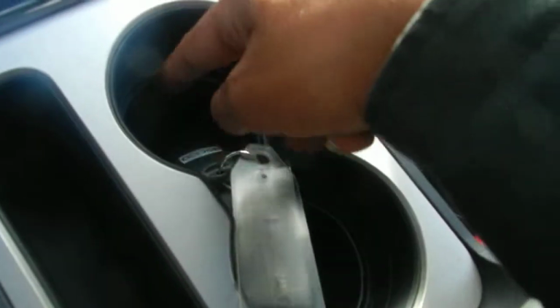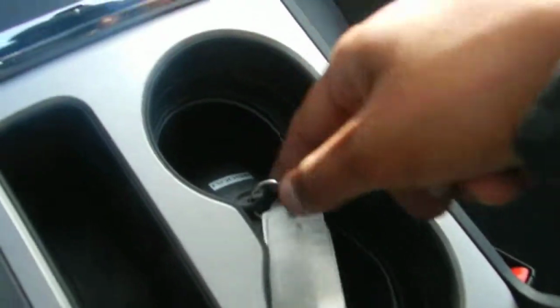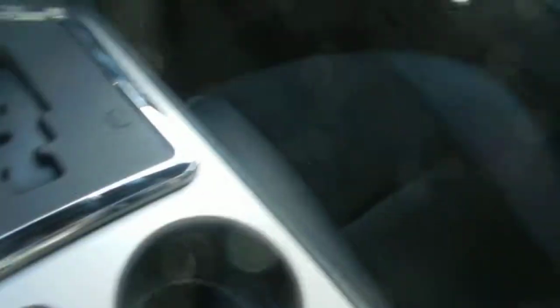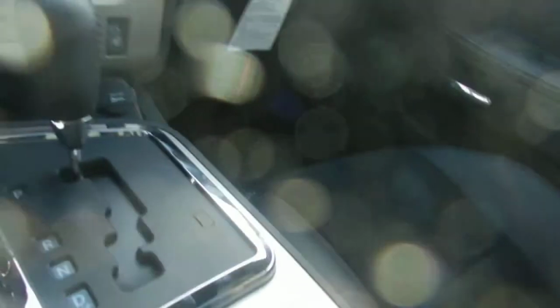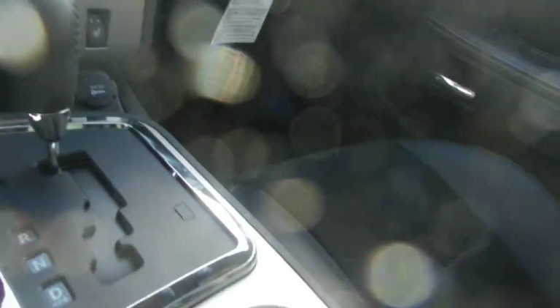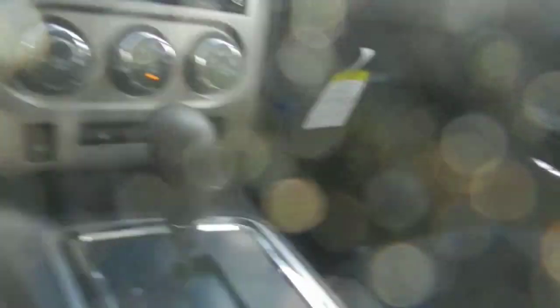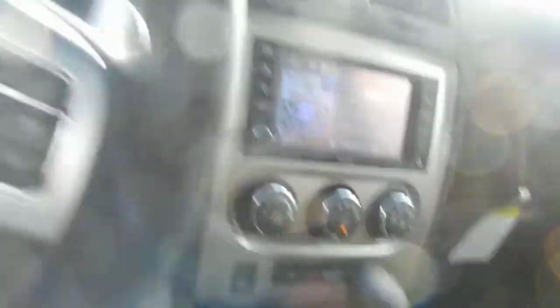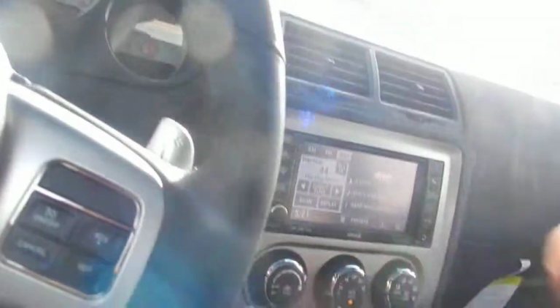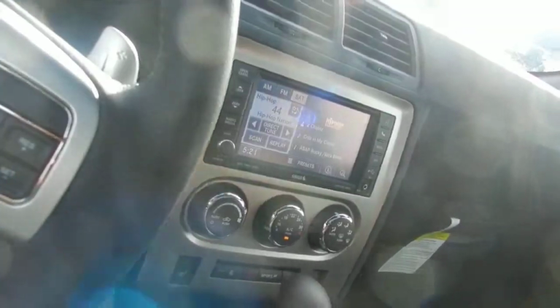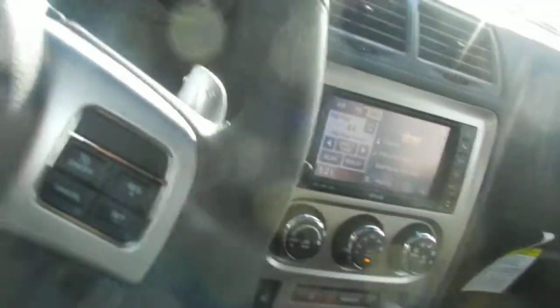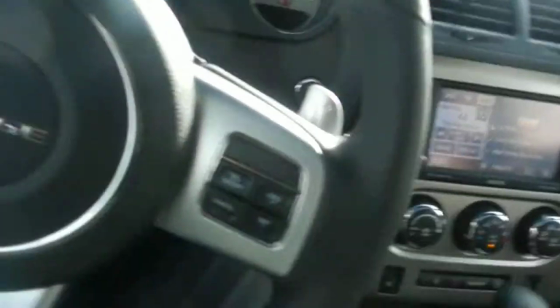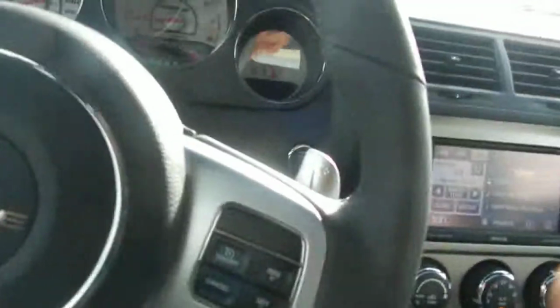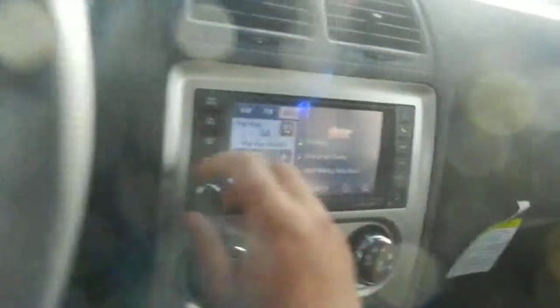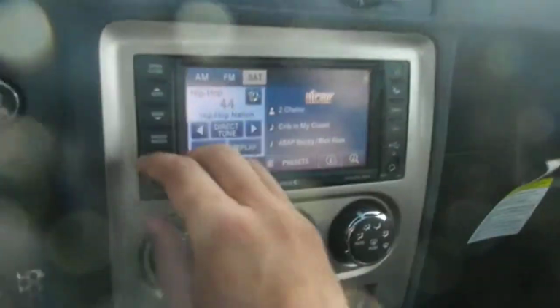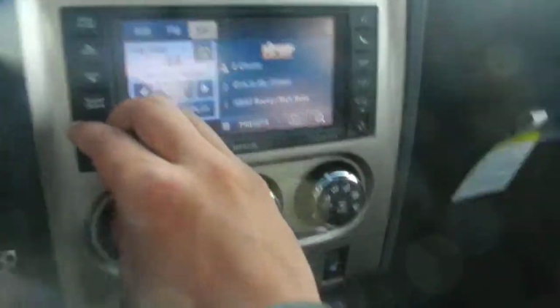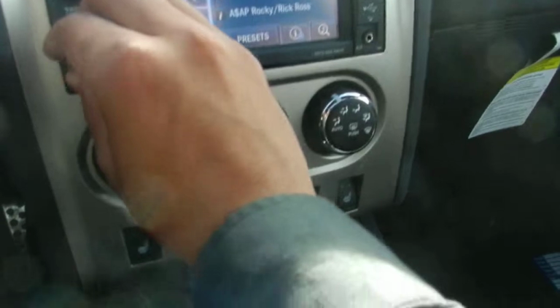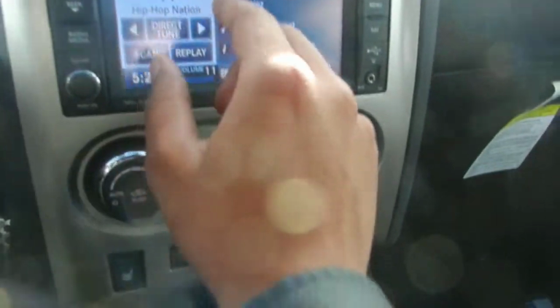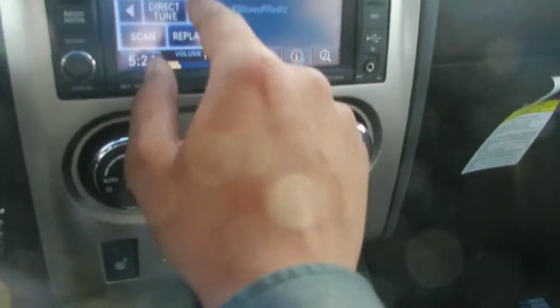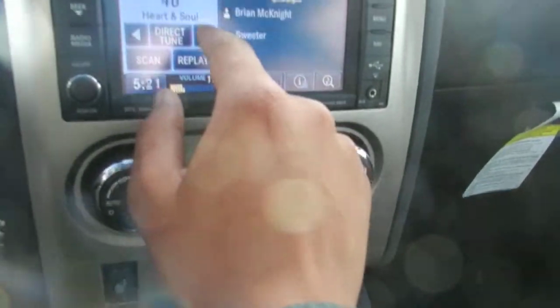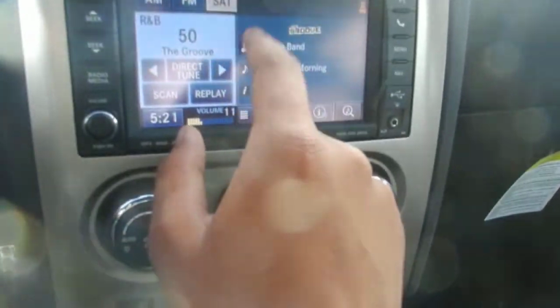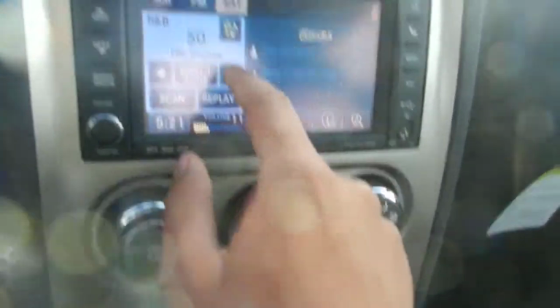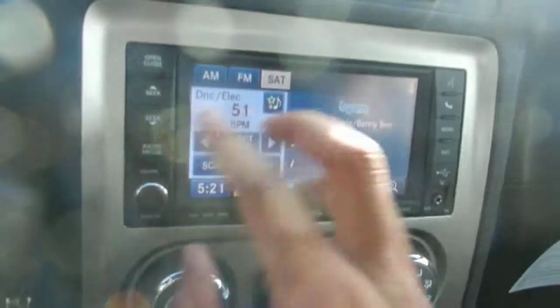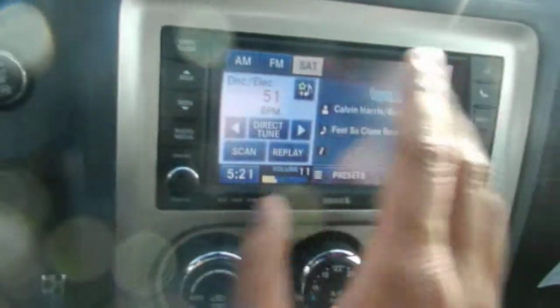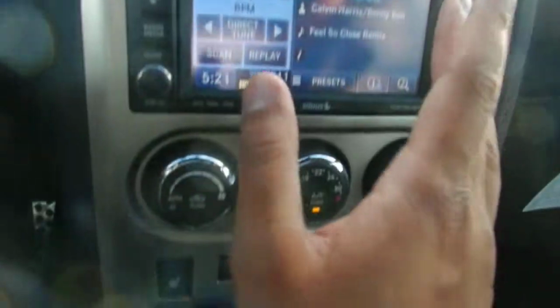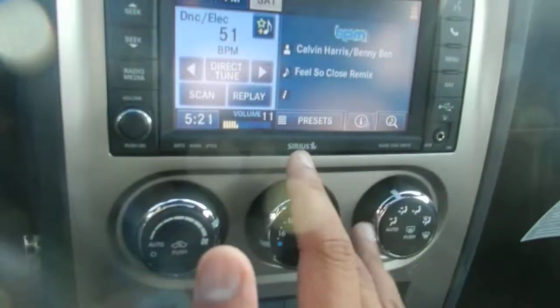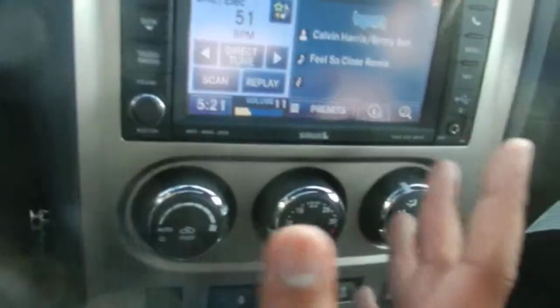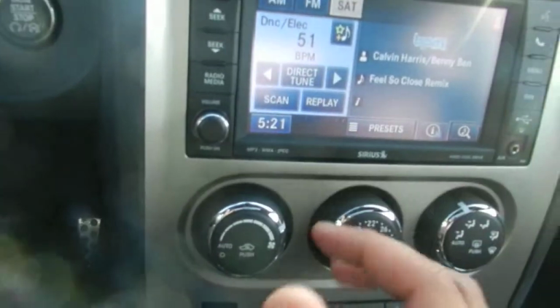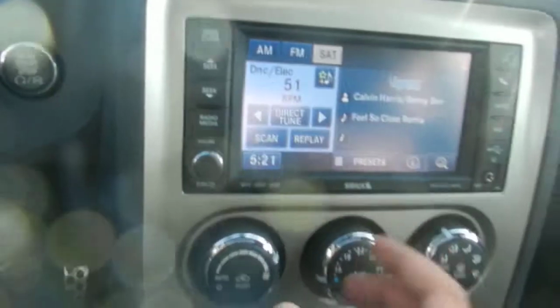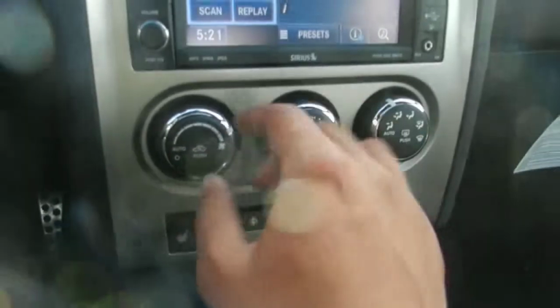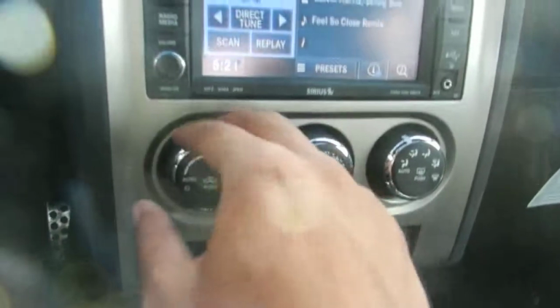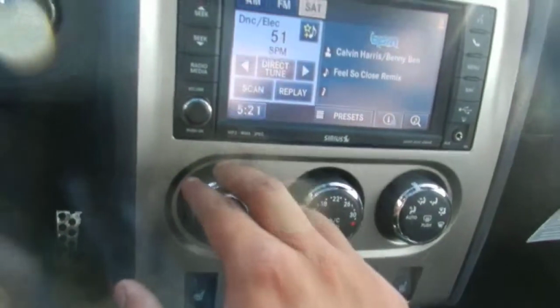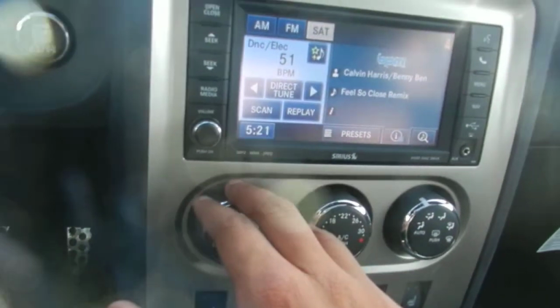You actually have illuminated cup holders, so at night if you have change in there, you can see it. You also have satellite radio — it's like a mini TV in your vehicle. You can watch comedy channels, news, all that good stuff.